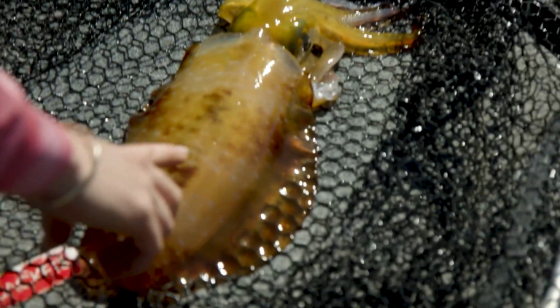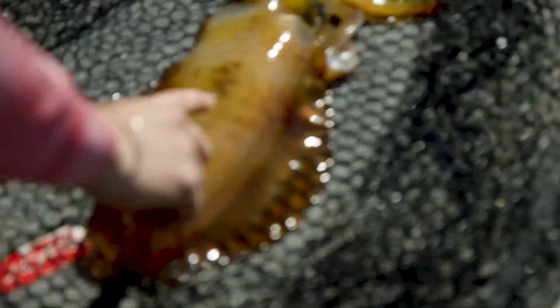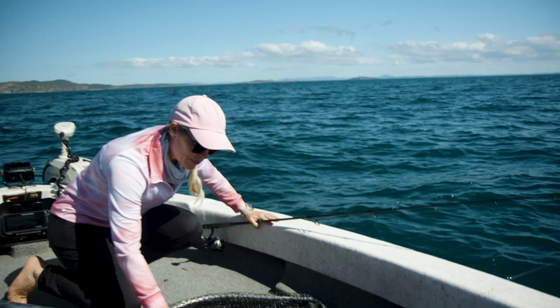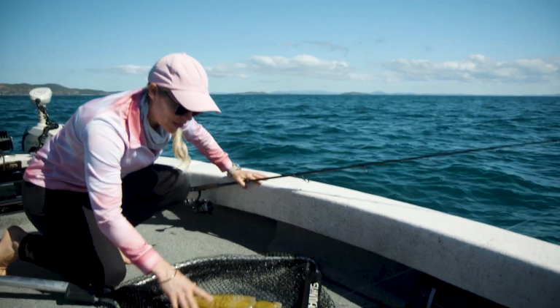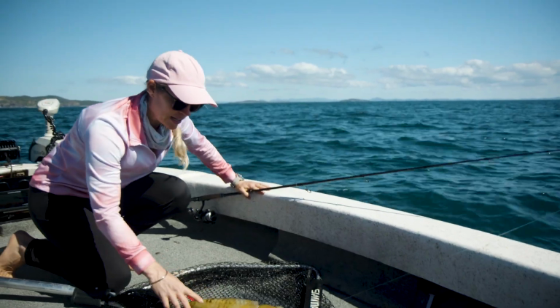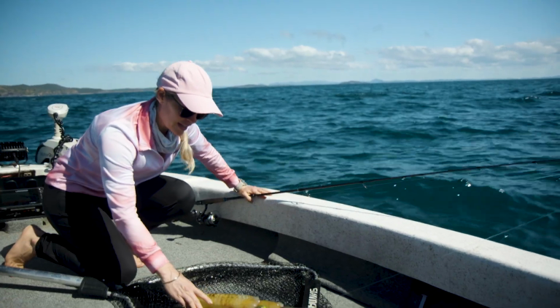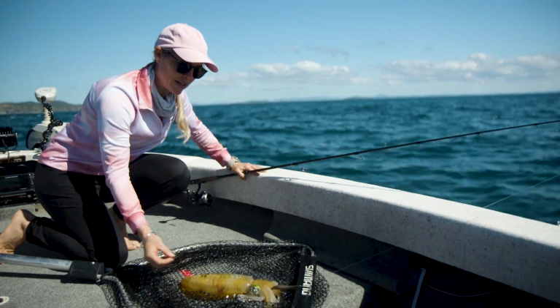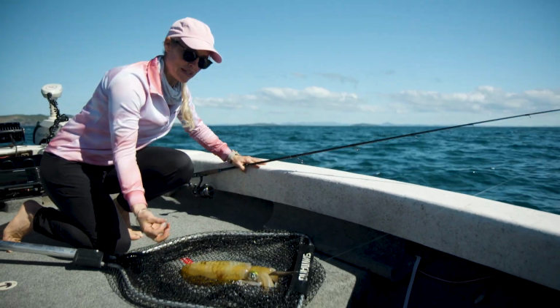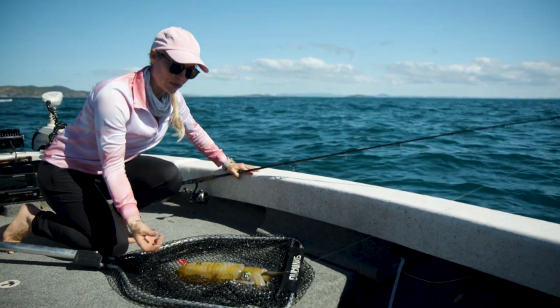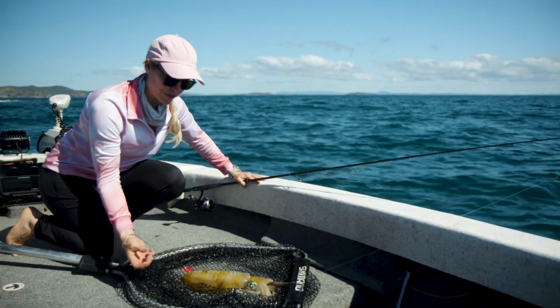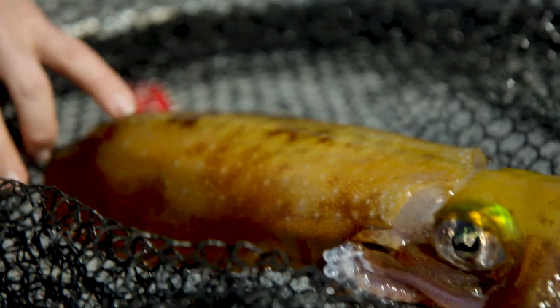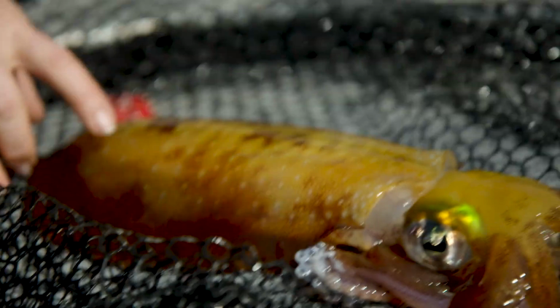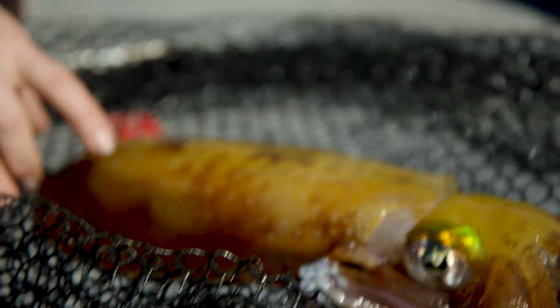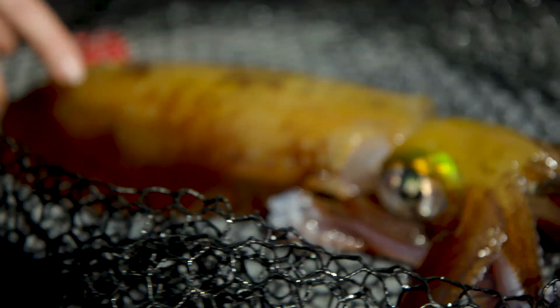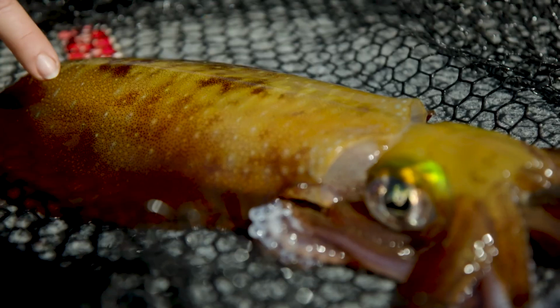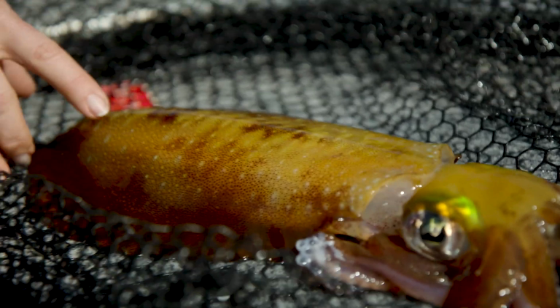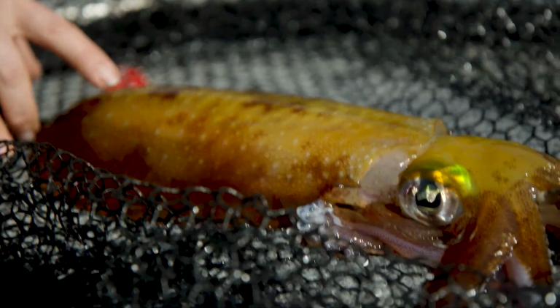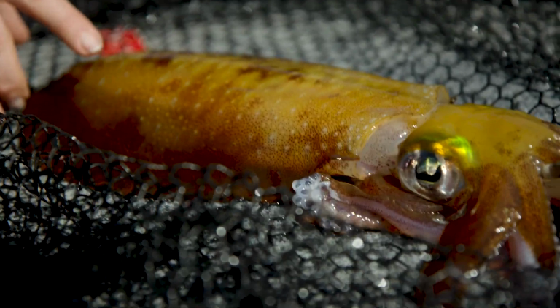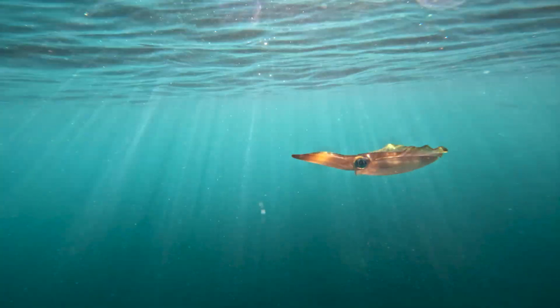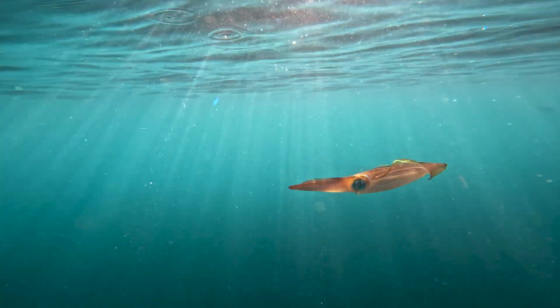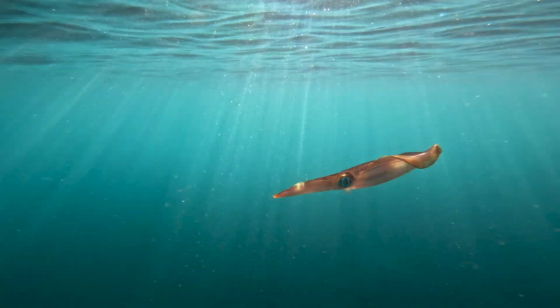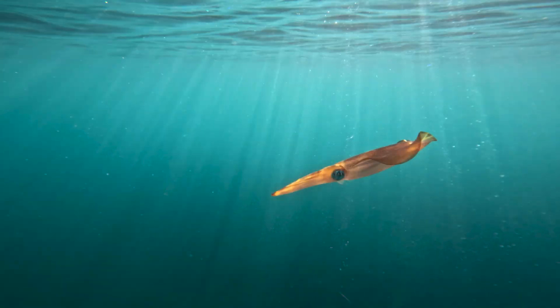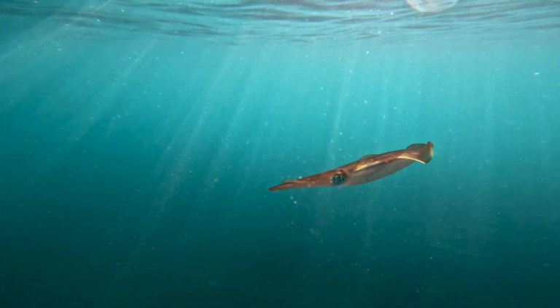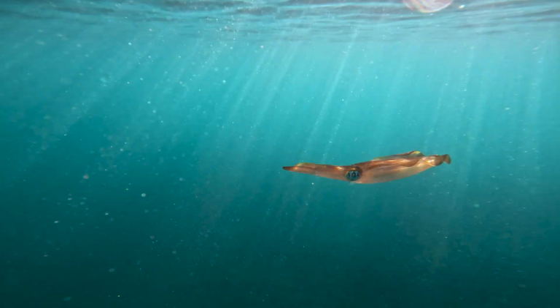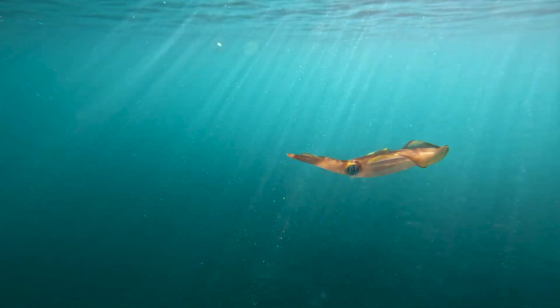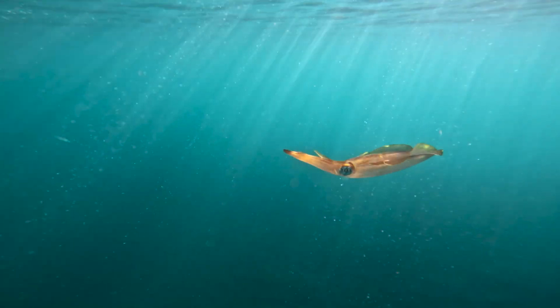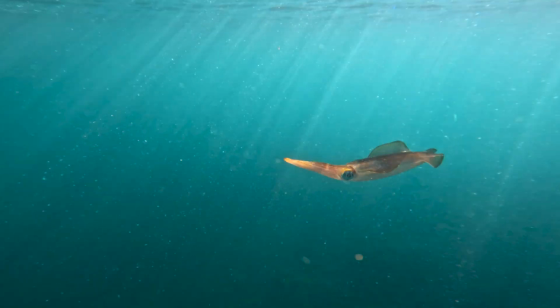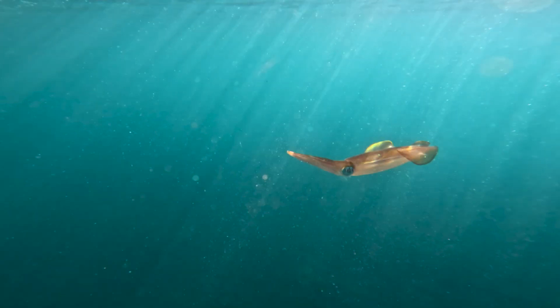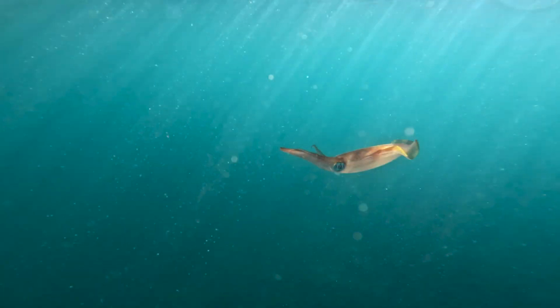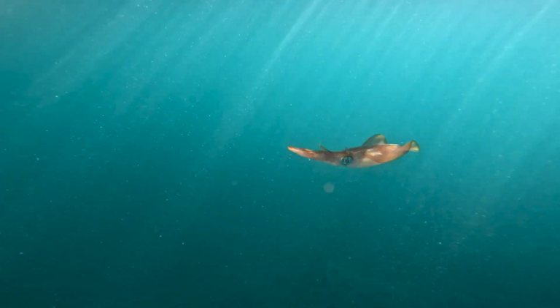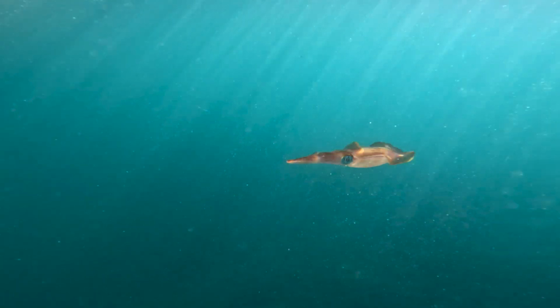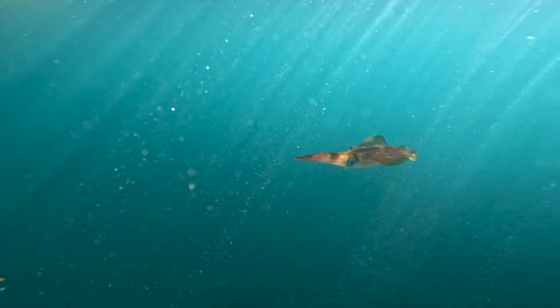You can see here the squid have got a whole lot of cells that contain pigments called chromatophores, and they can expand or contract those cells with their muscles and display different colours. That's how they use it to camouflage and to hide from predators.